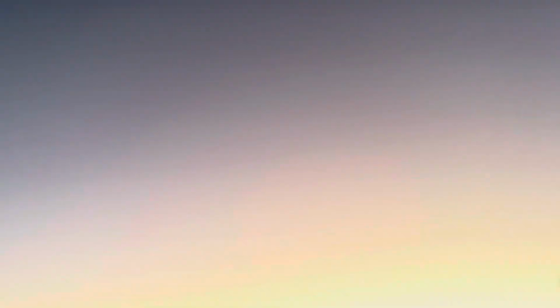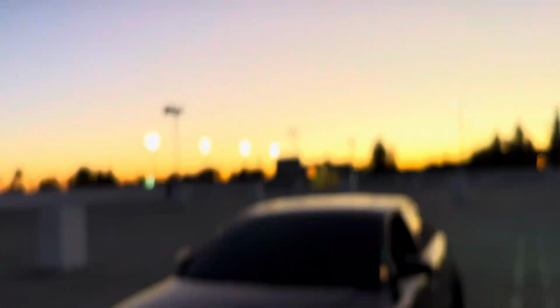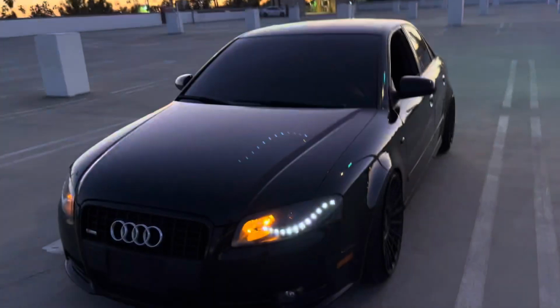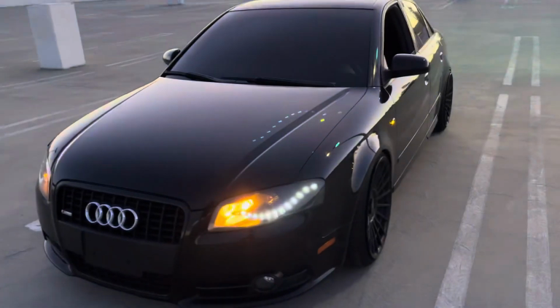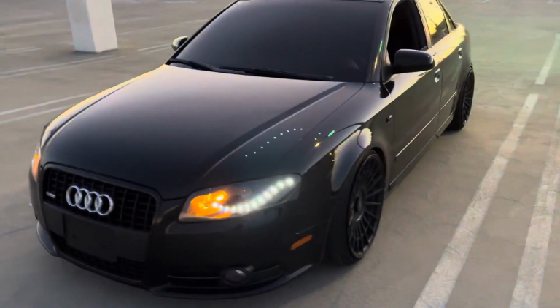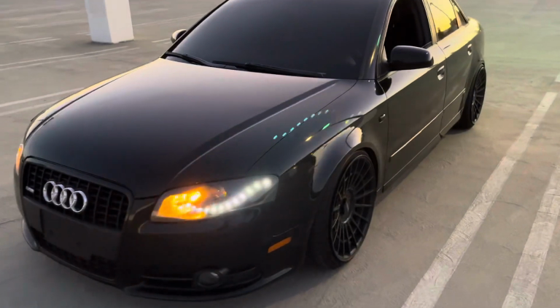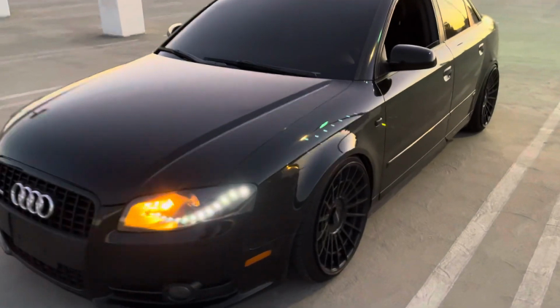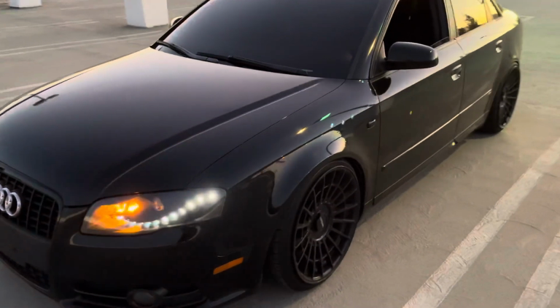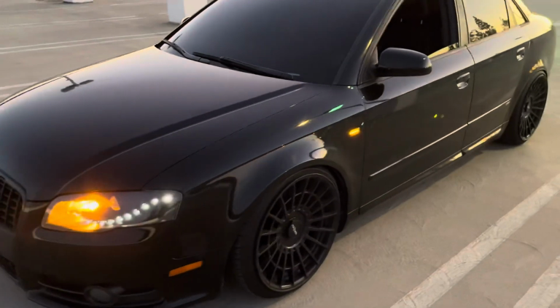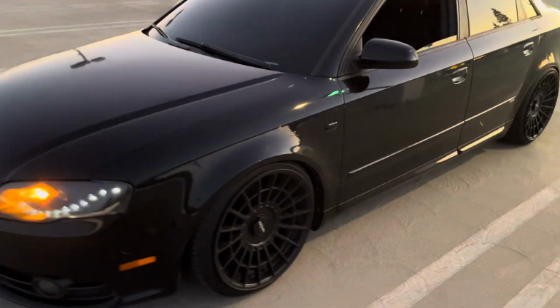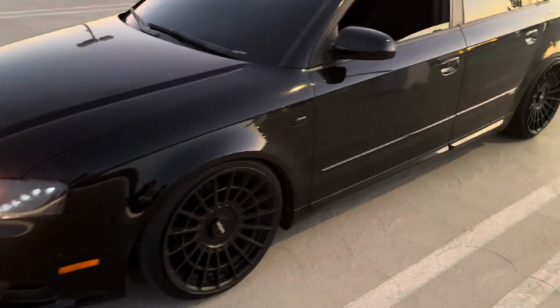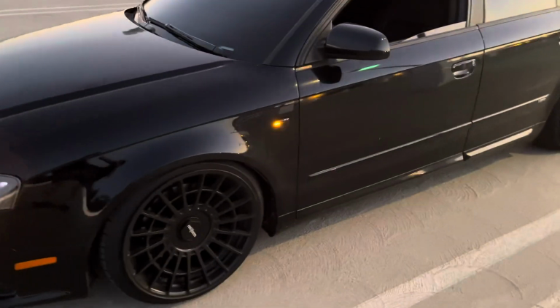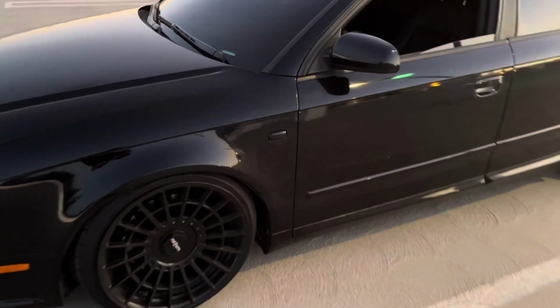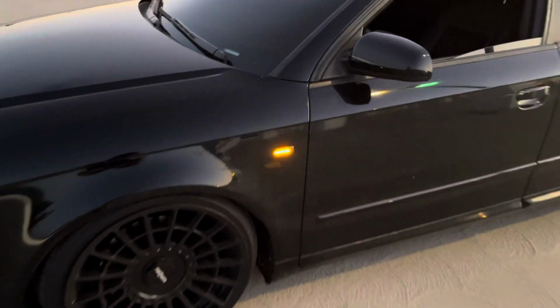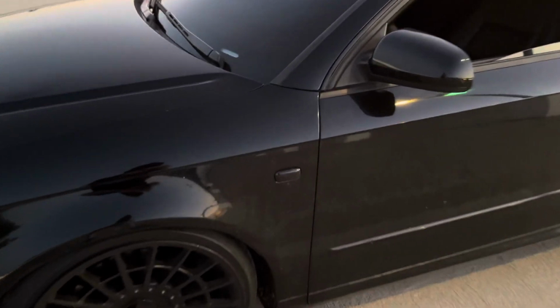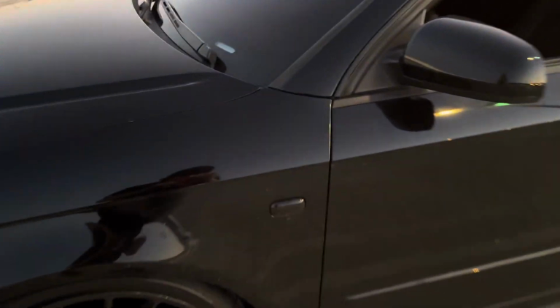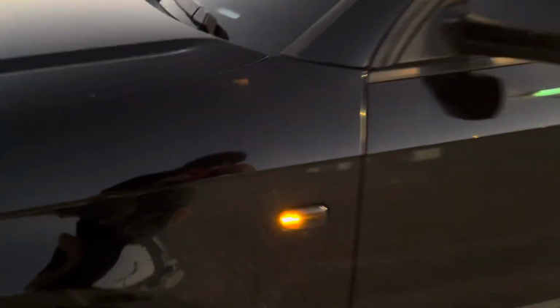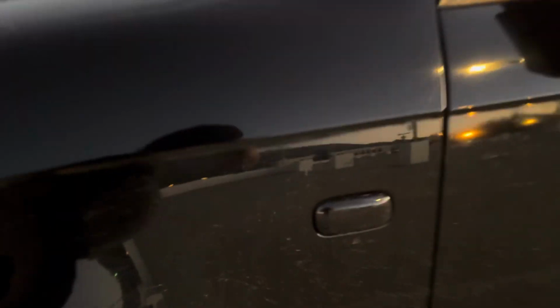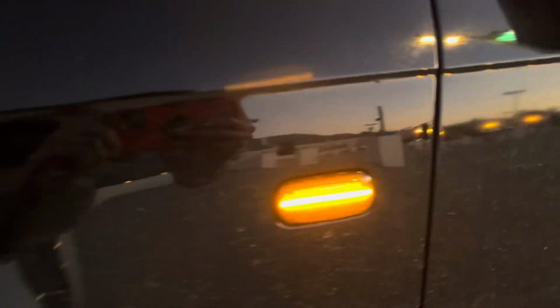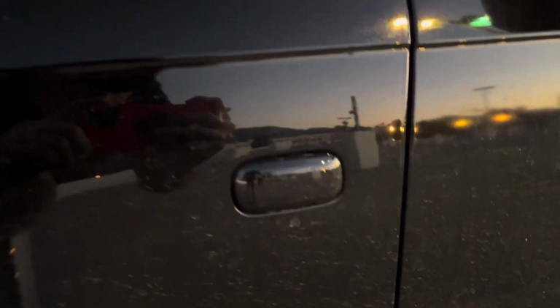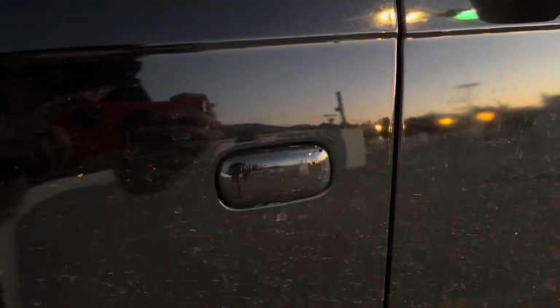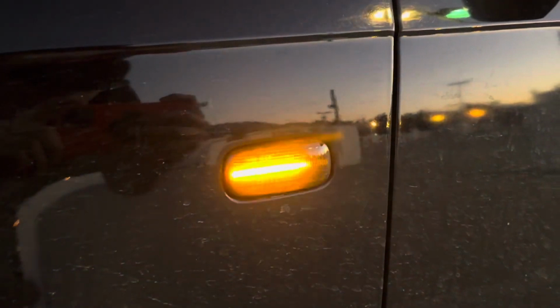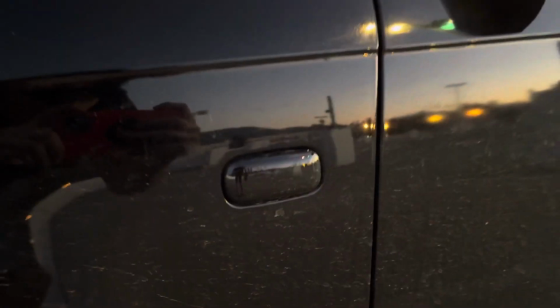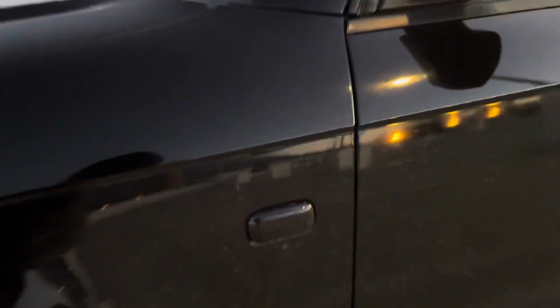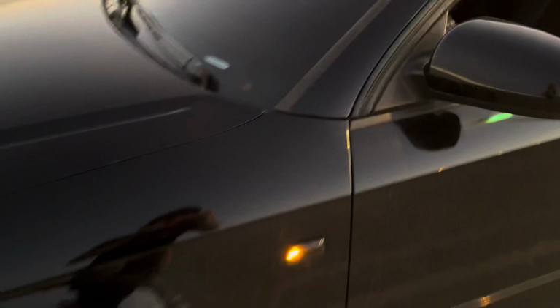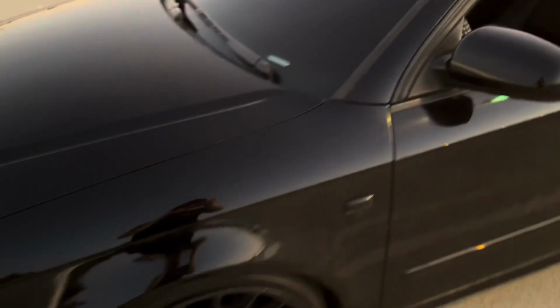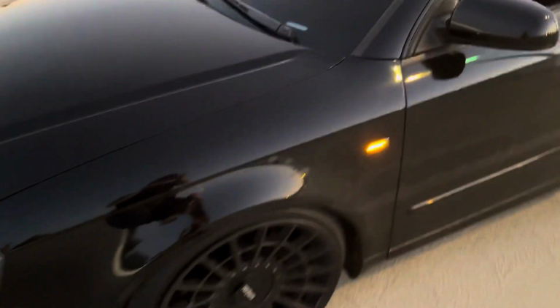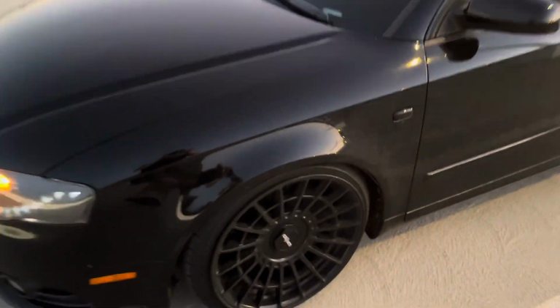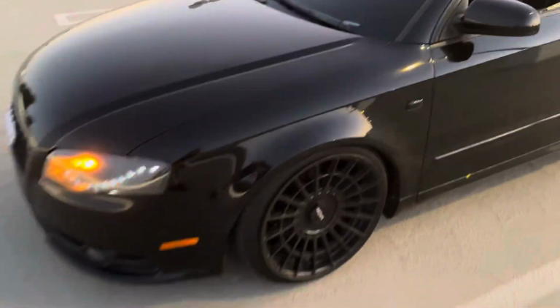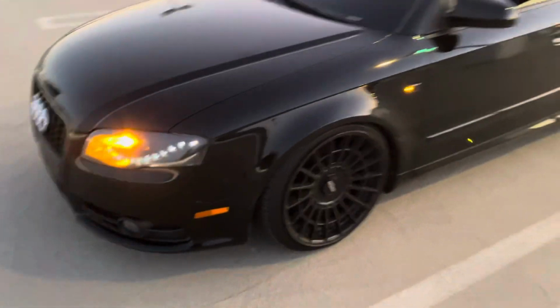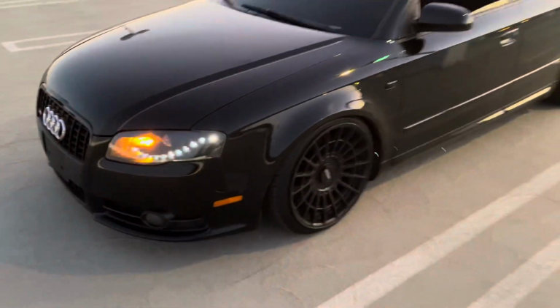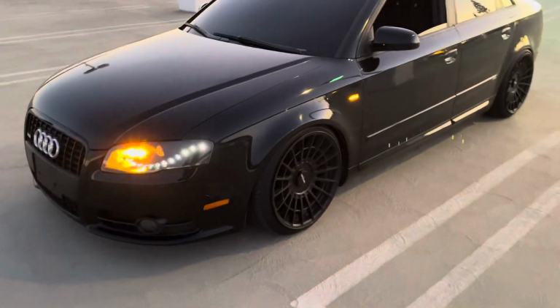What's up YouTube, we're in Pasadena. I wanted to show you guys my favorite part of the A4 — the sequential blinkers. Those are nice. I meant to do an install video but I got carried away.